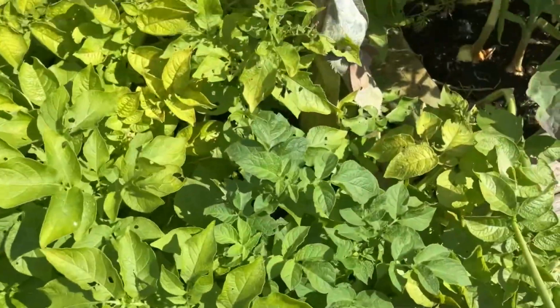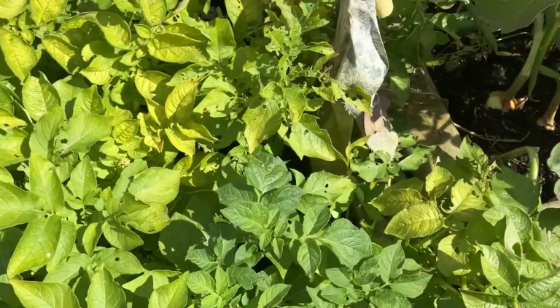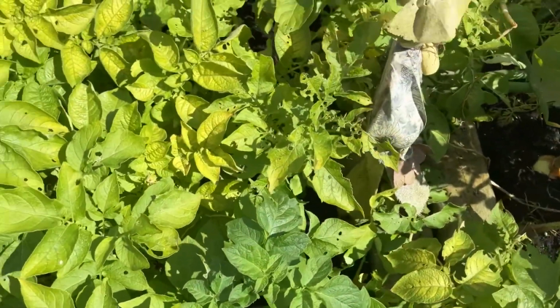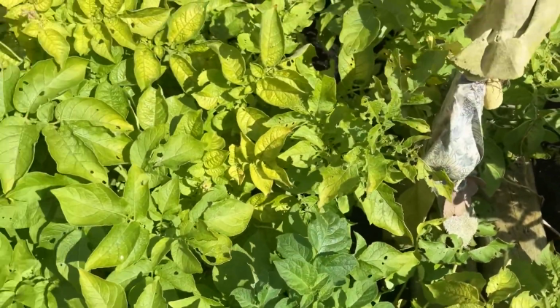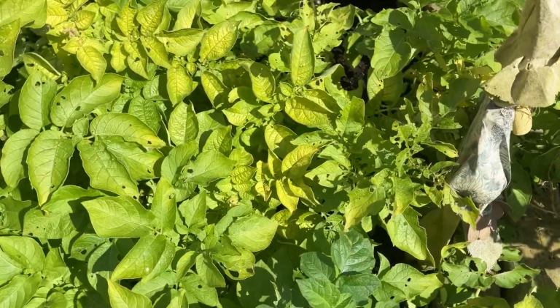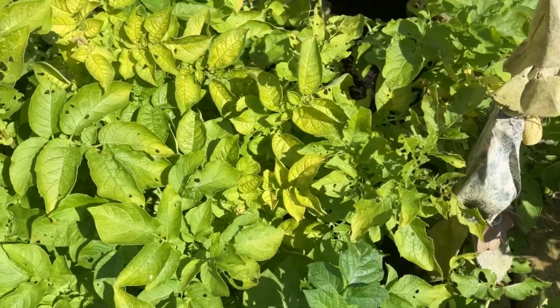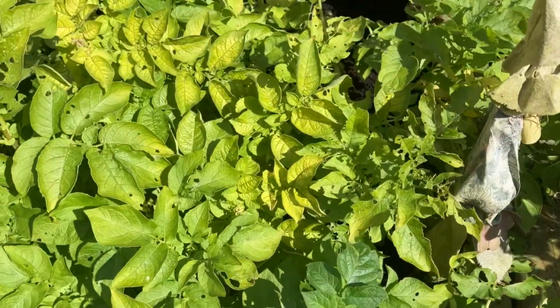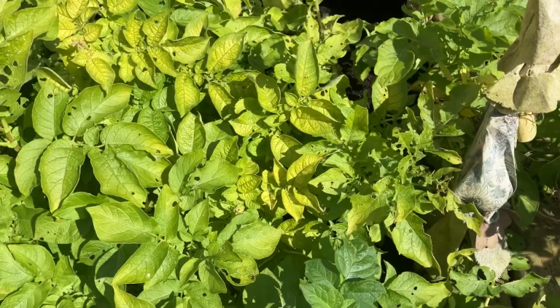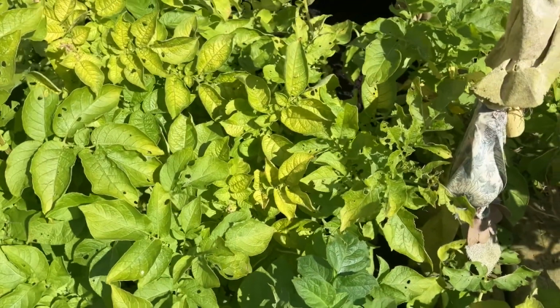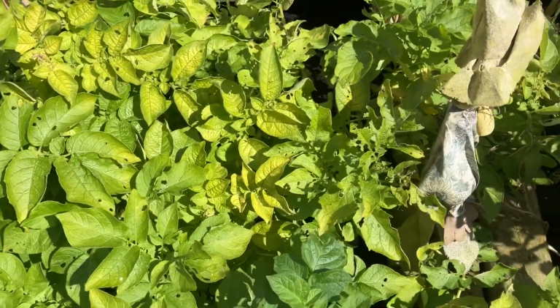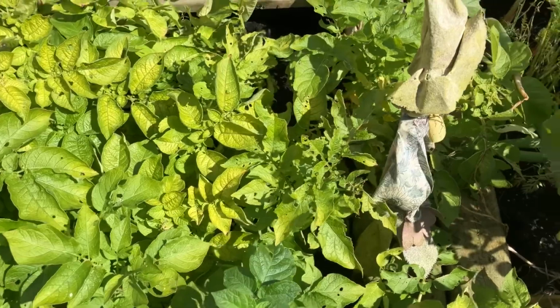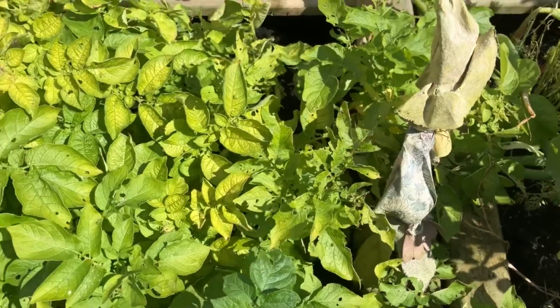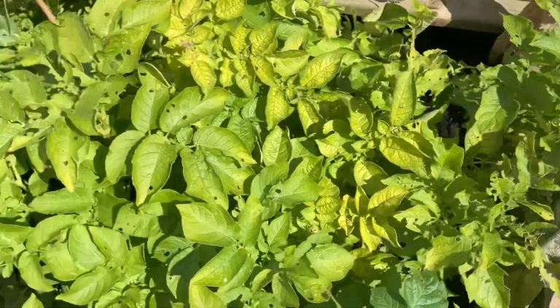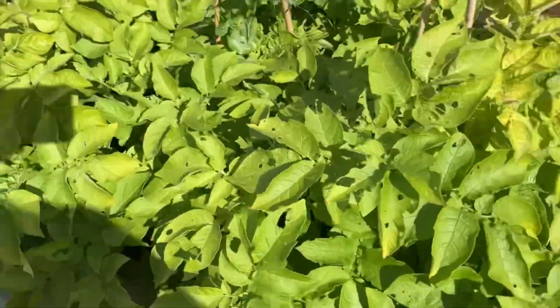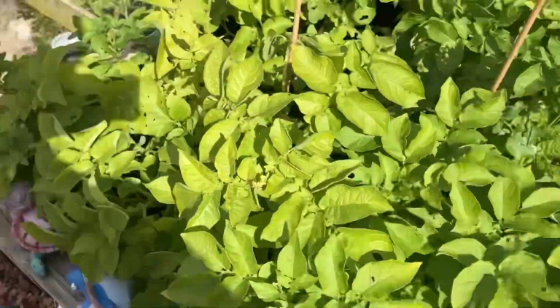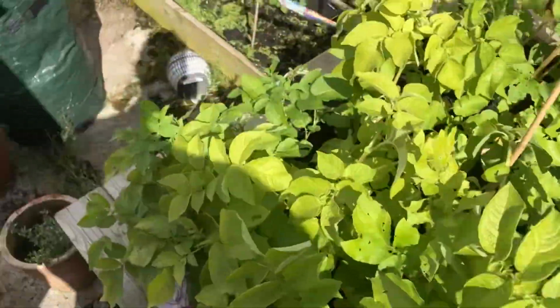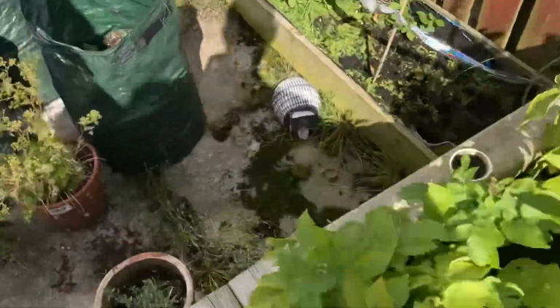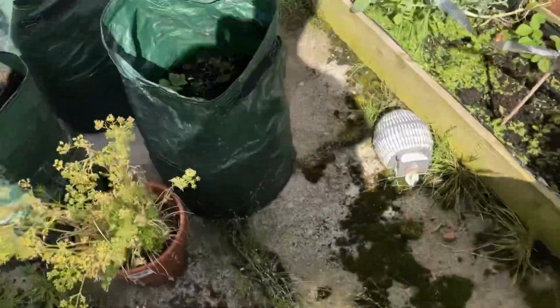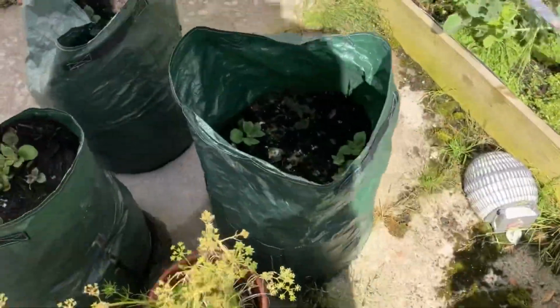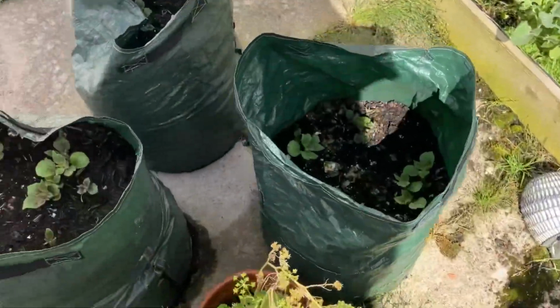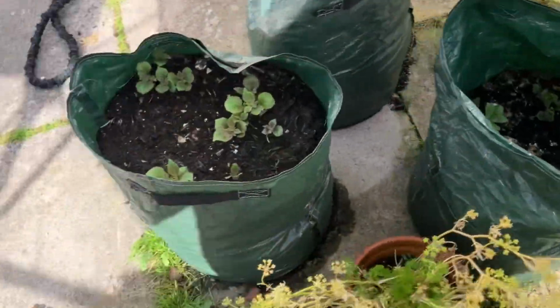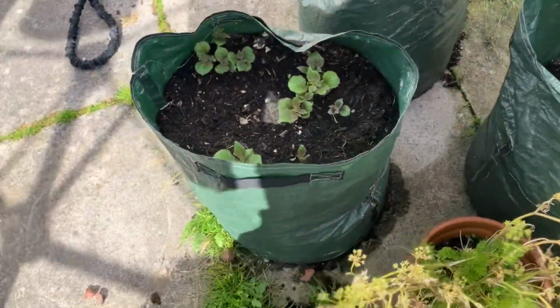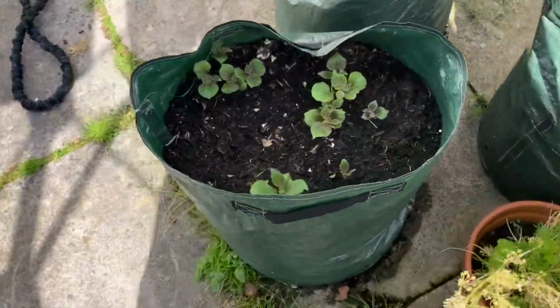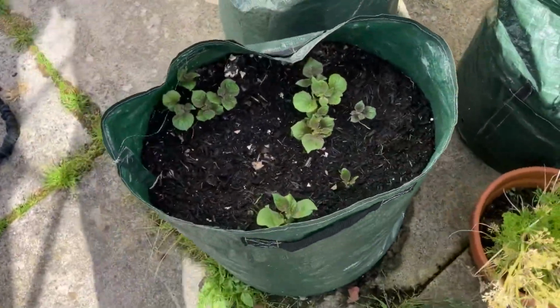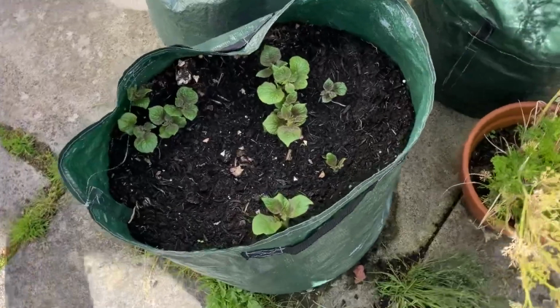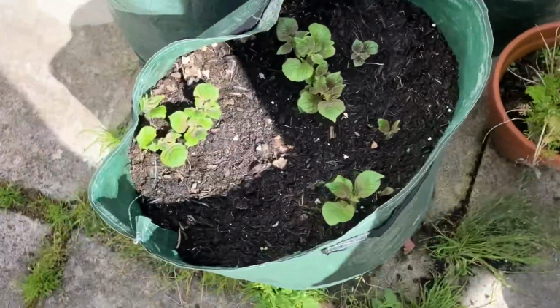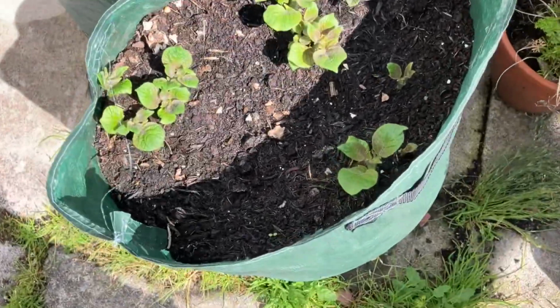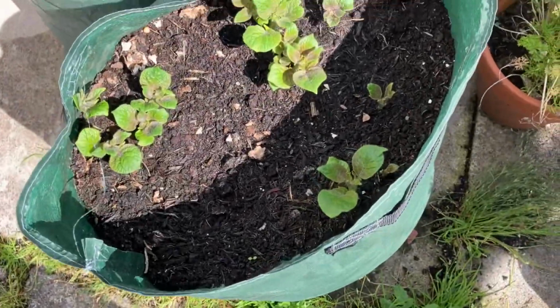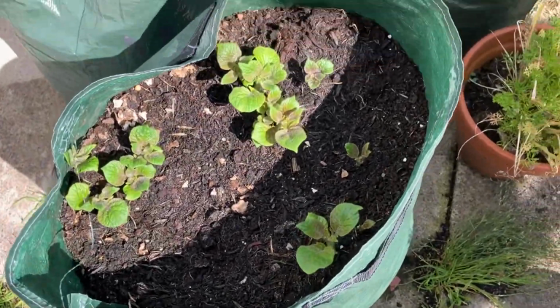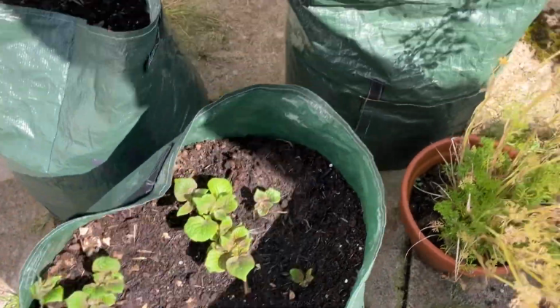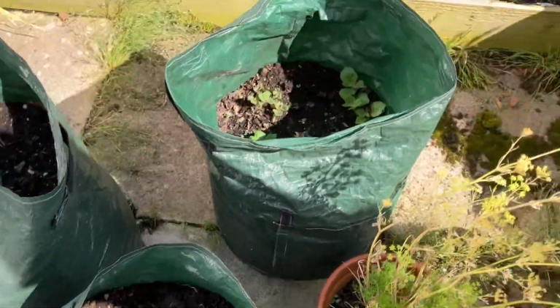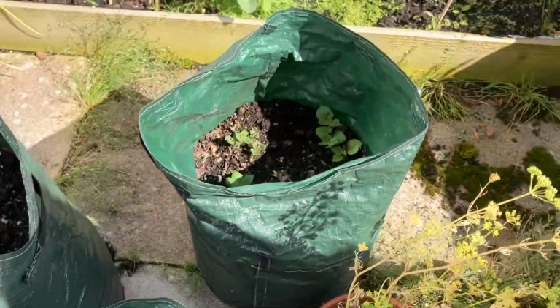There's a potato competition at the end of the week so I'm going to enter that. We've also just planted some Christmas potatoes on the croppers — you can see they're coming through already and they've only been in a week.